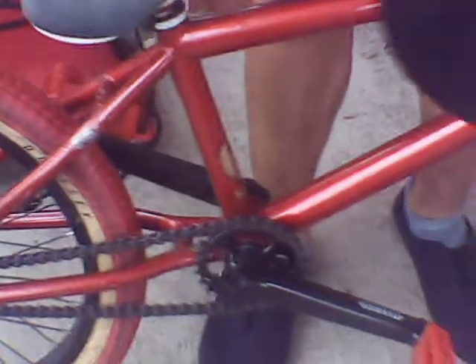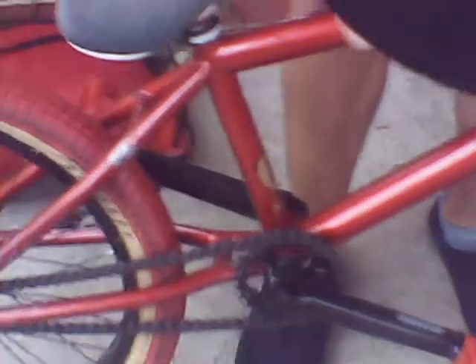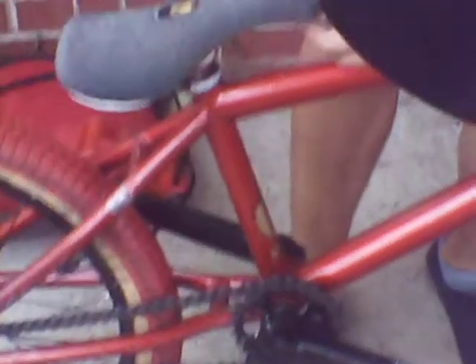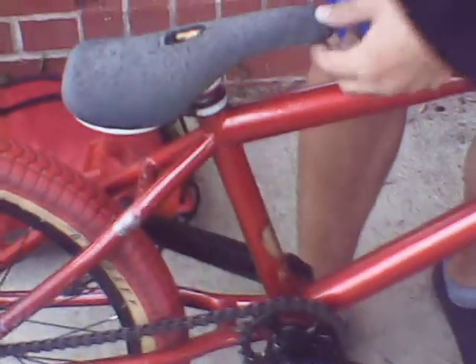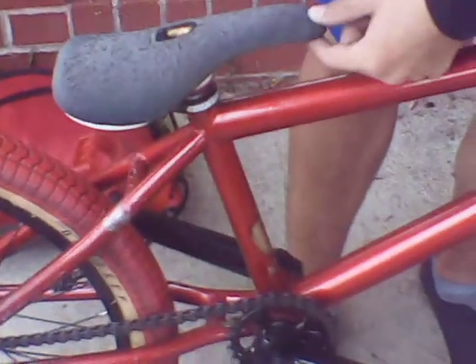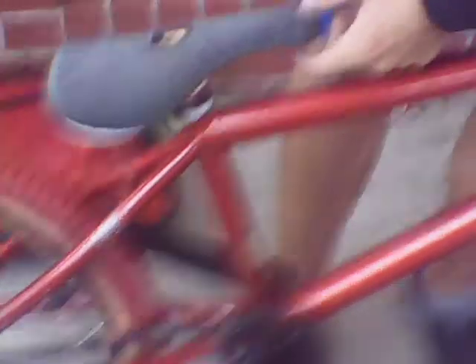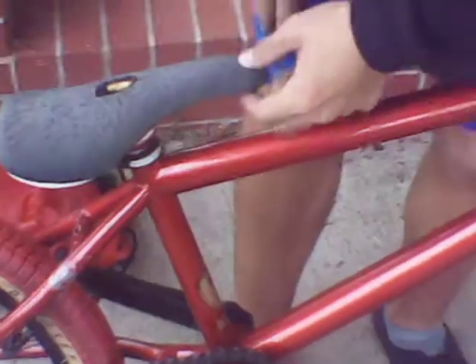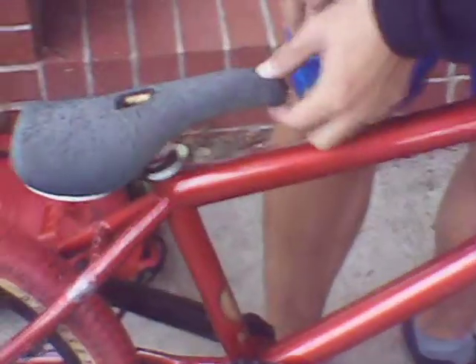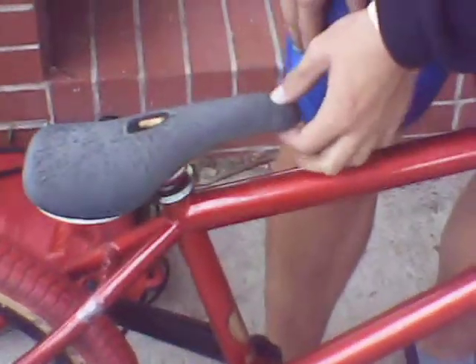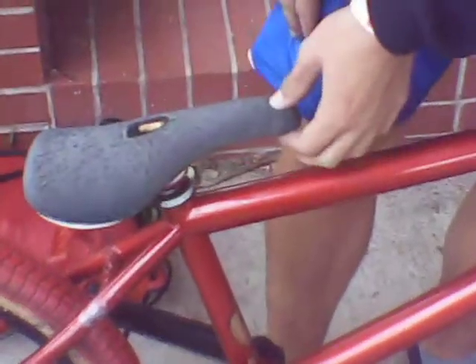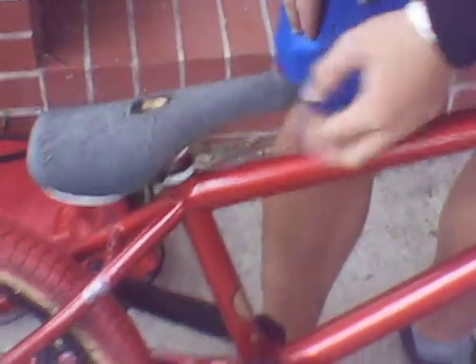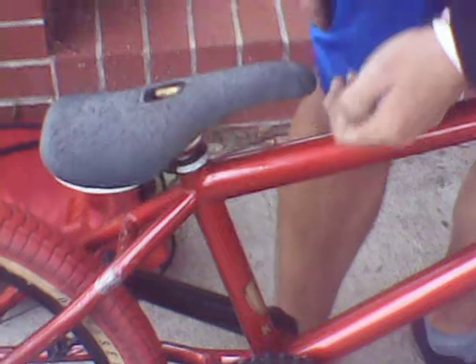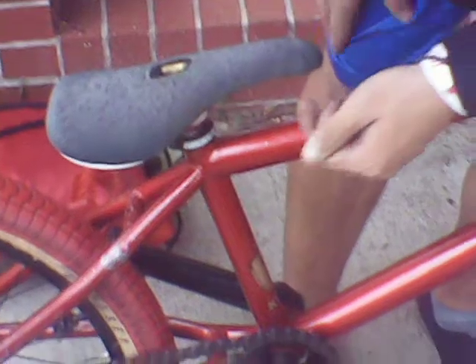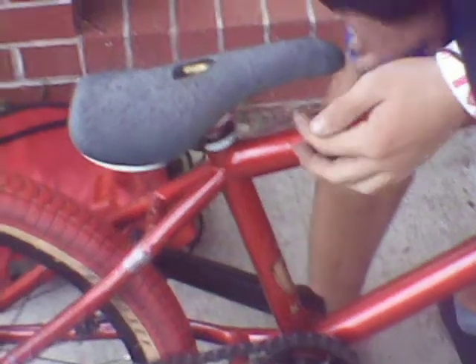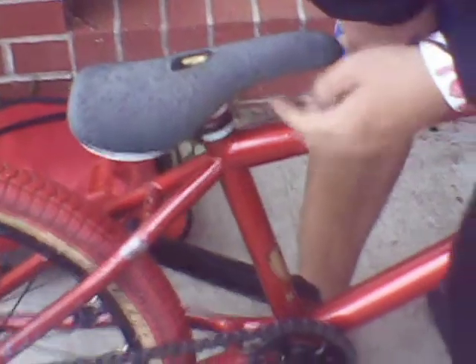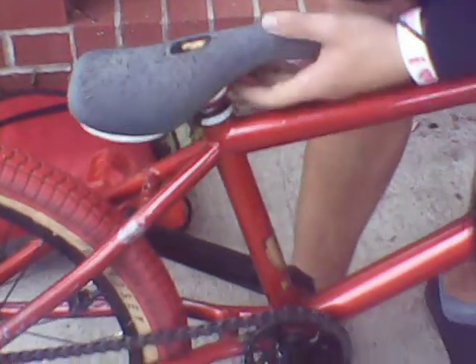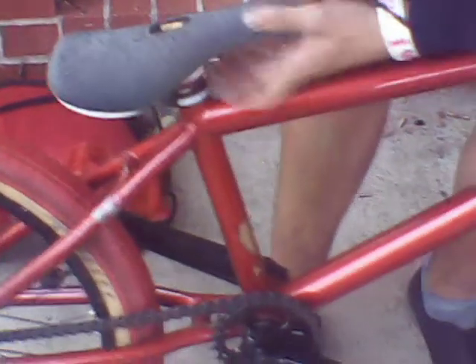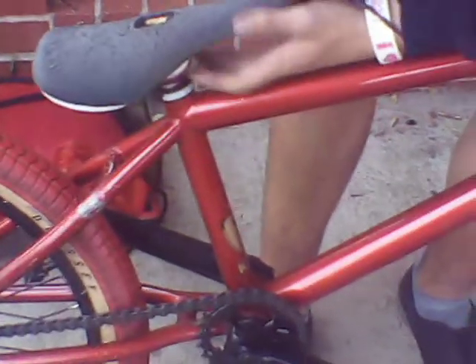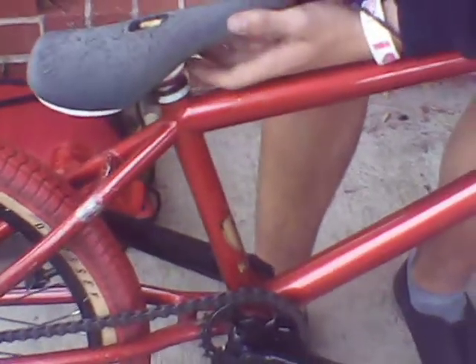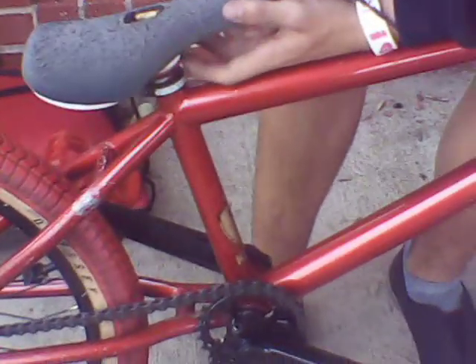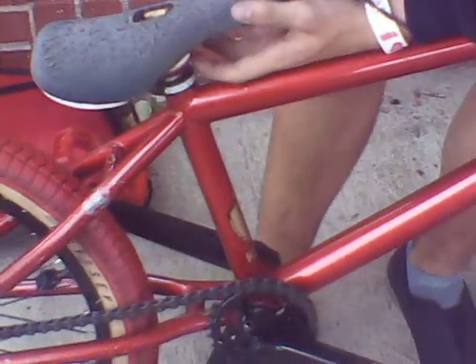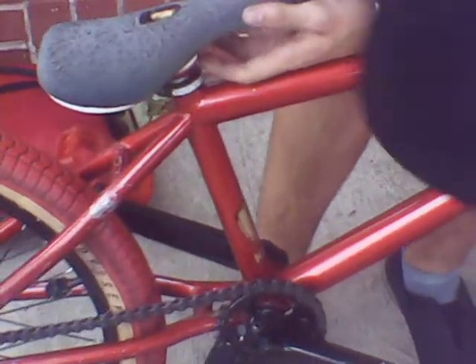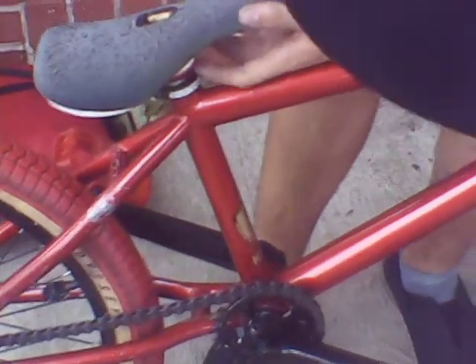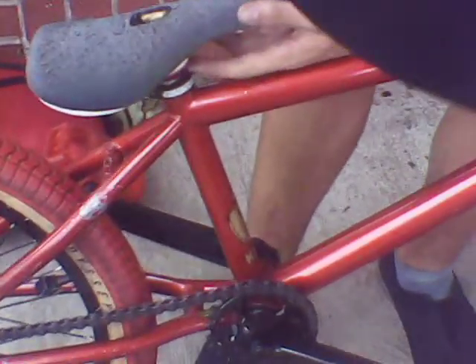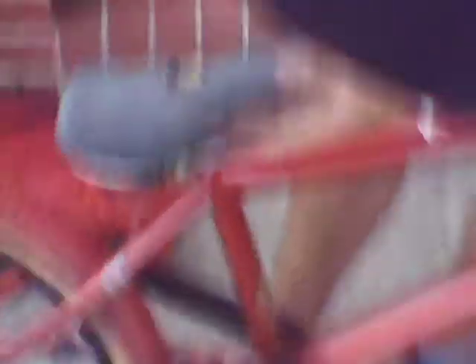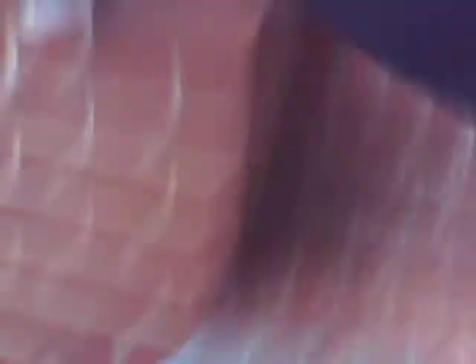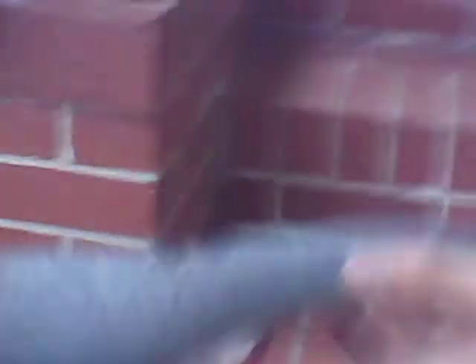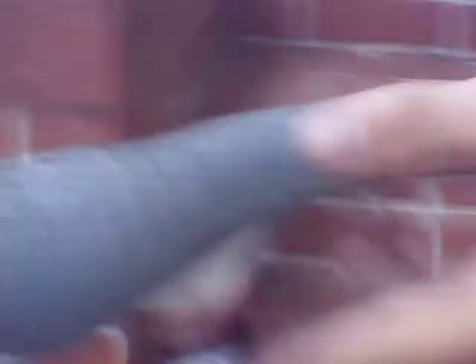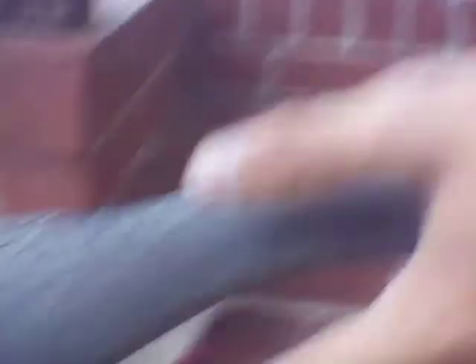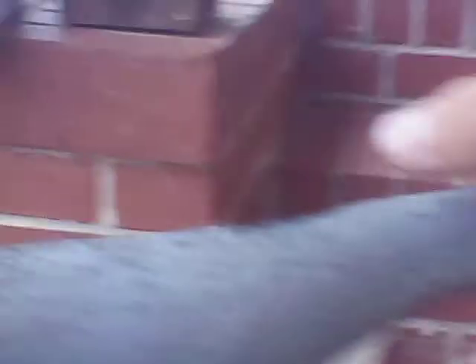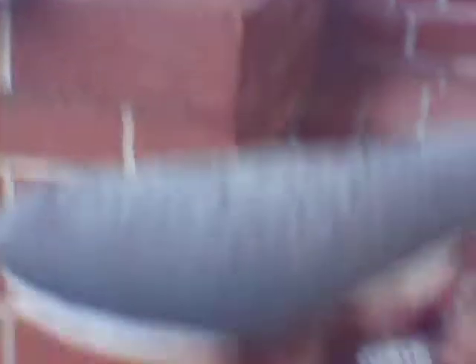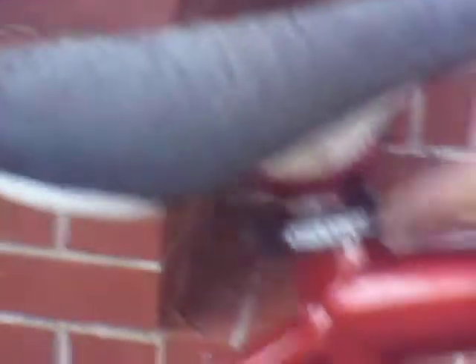And this is — I think it's a stock United seat. Yeah, stock United. And then I have the Shadow pinkish-red looking seat post and the black Shadow clamp.